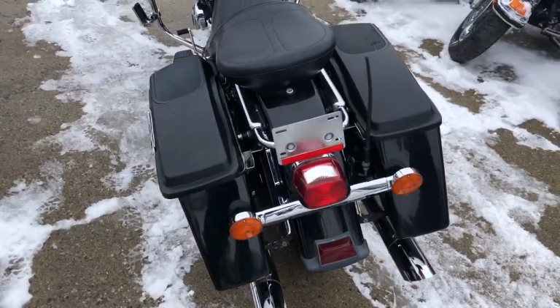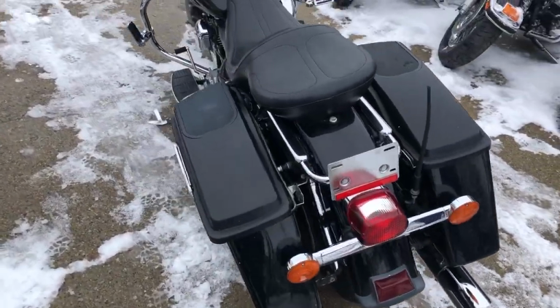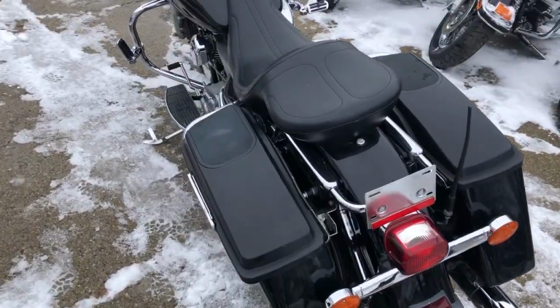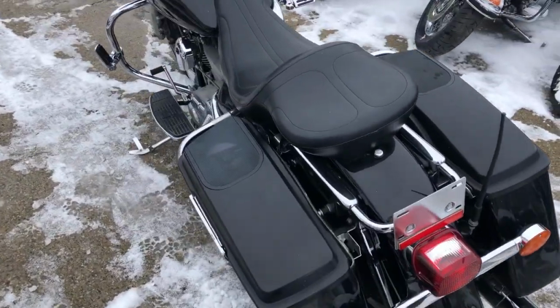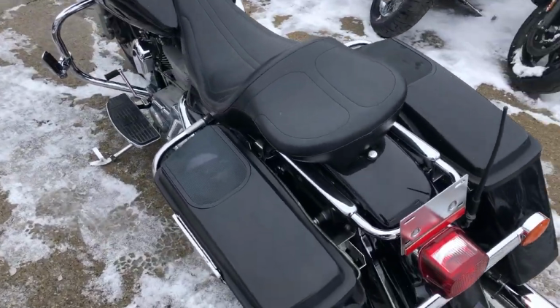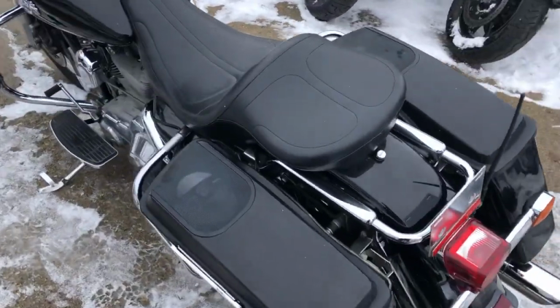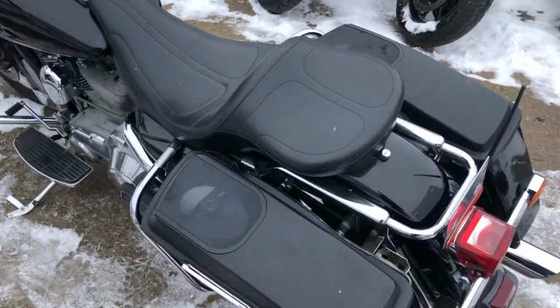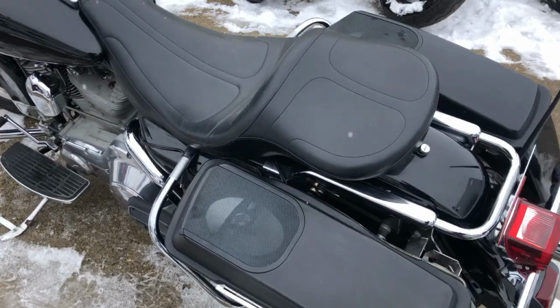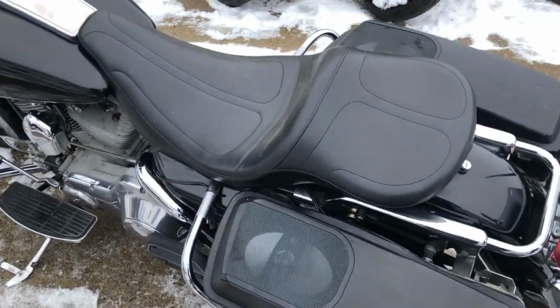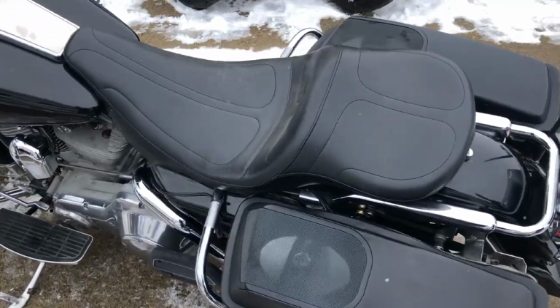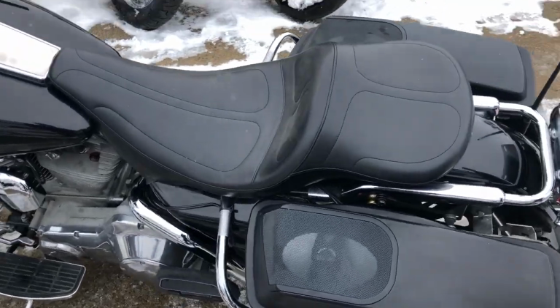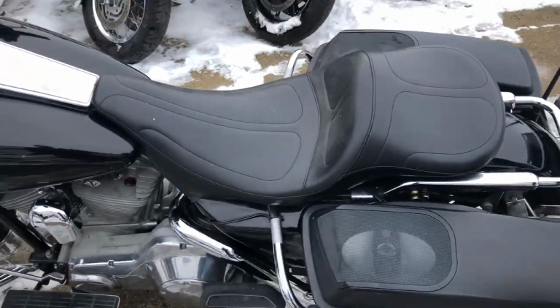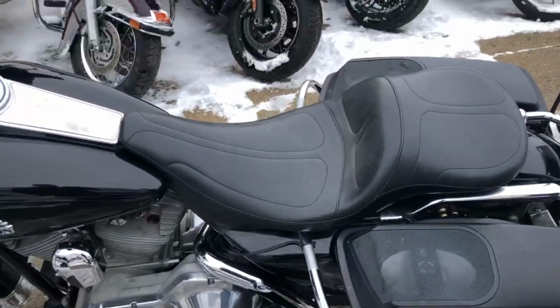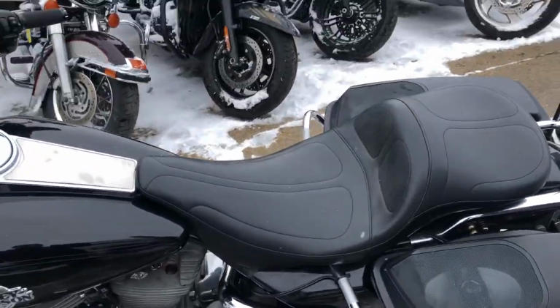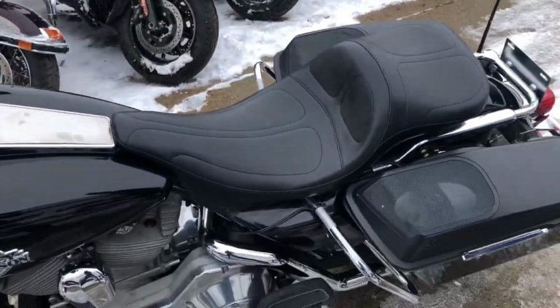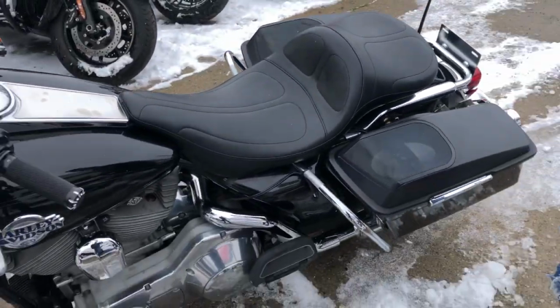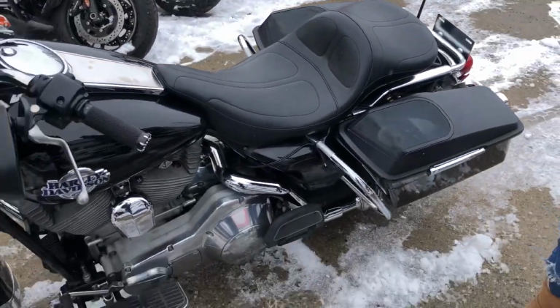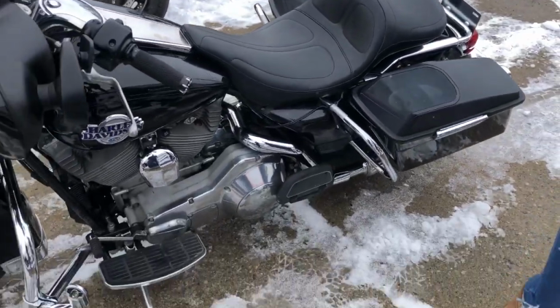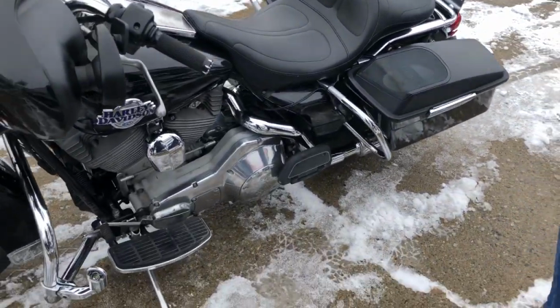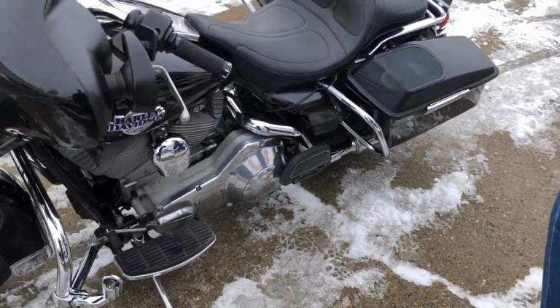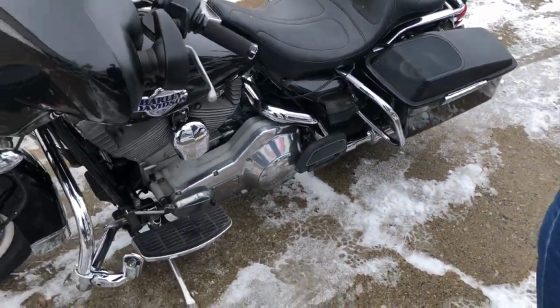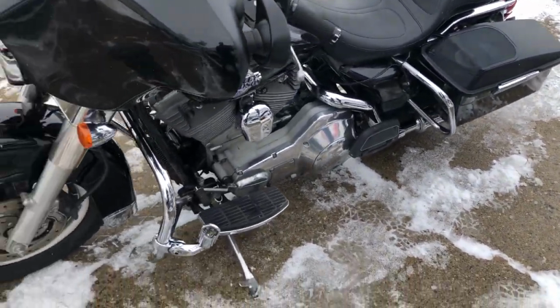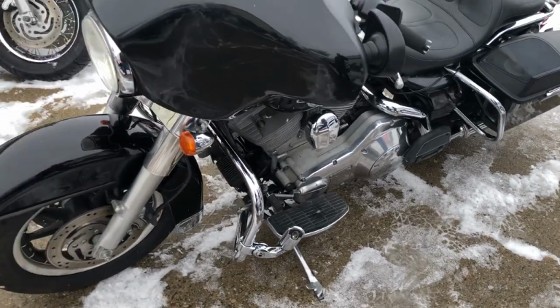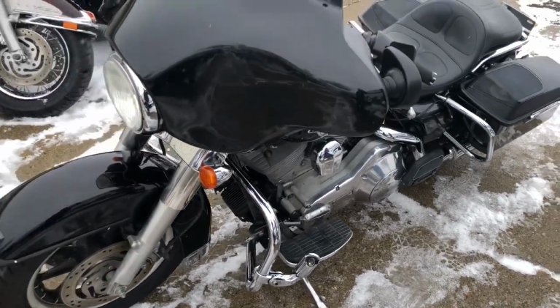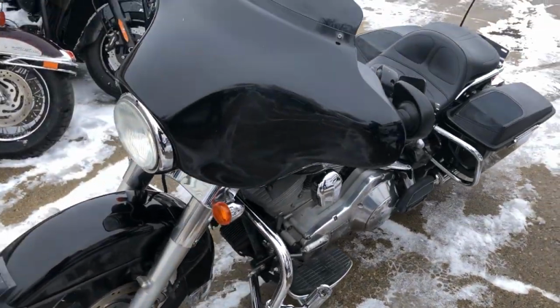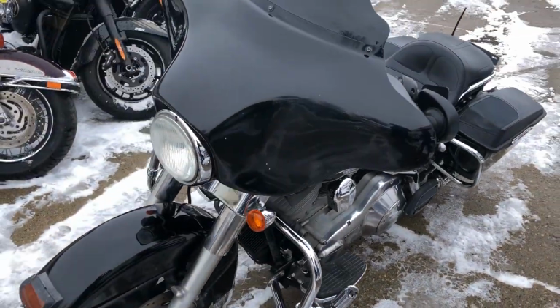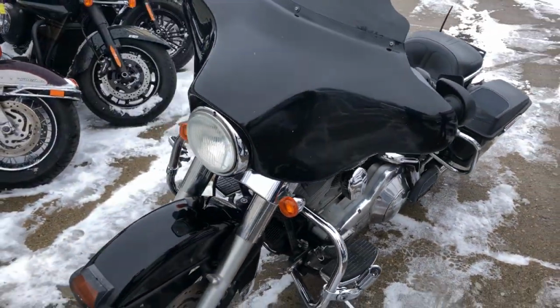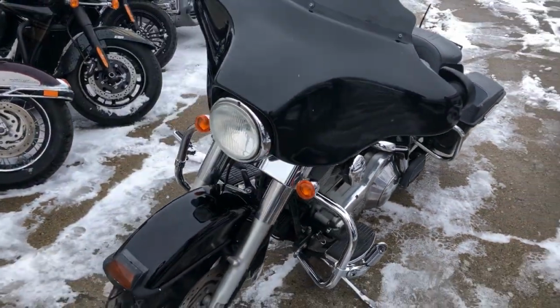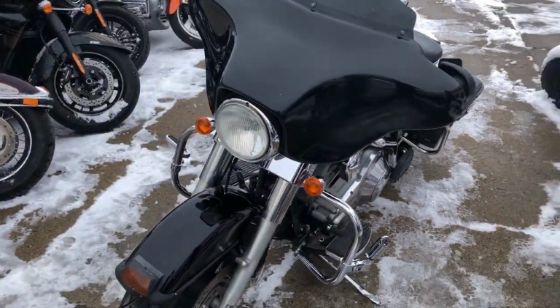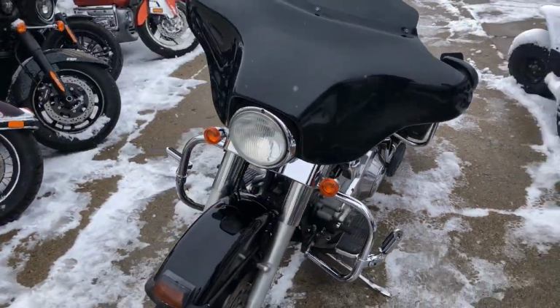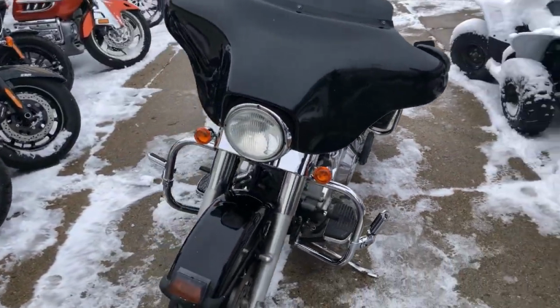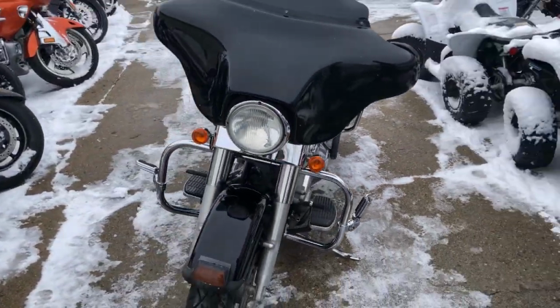There are speakers in the saddlebag, Bluetooth stereo, highway pegs, LaPera seat, and more. Runs strong, everything works, needs nothing. The Screamin' Eagle exhaust sounds great.